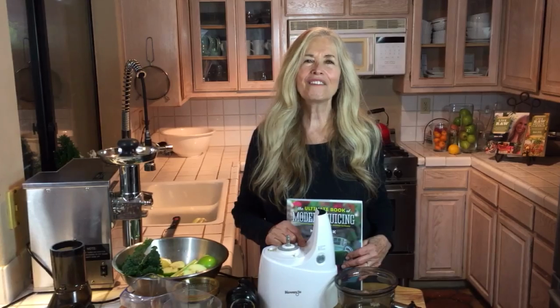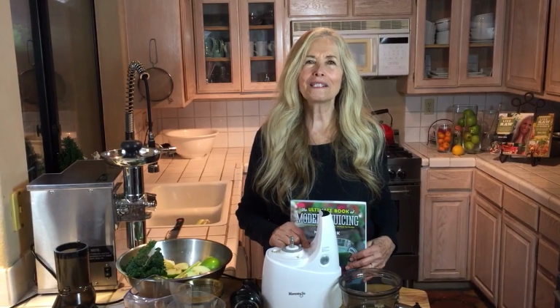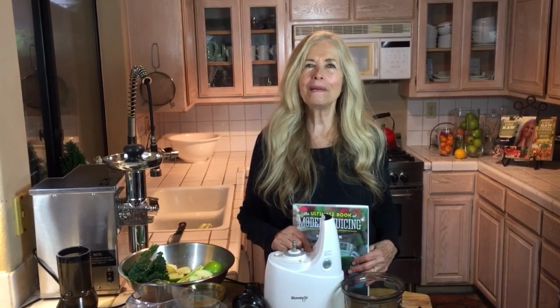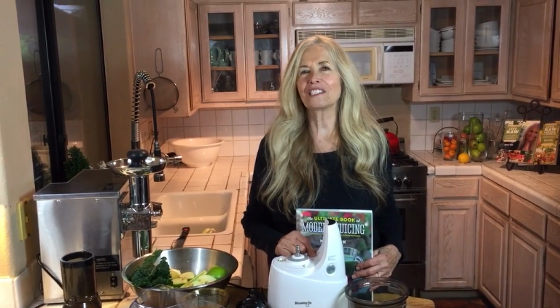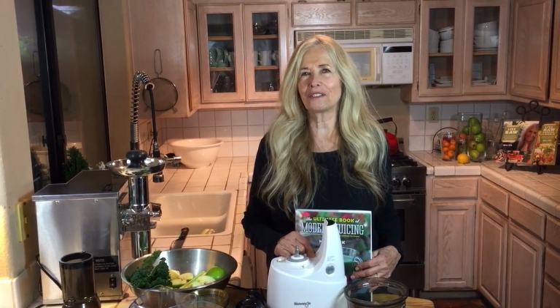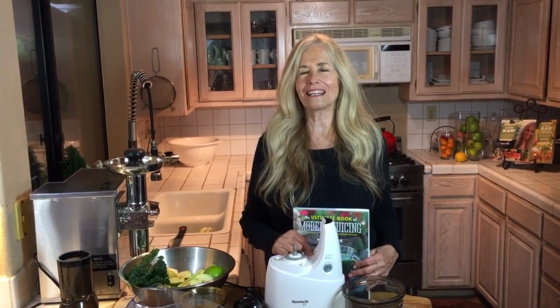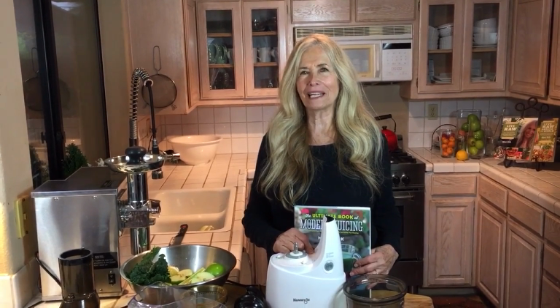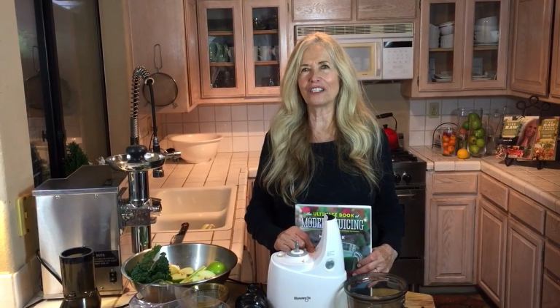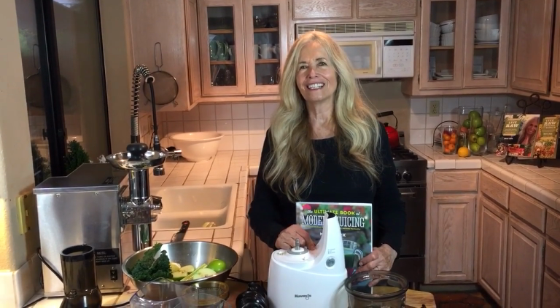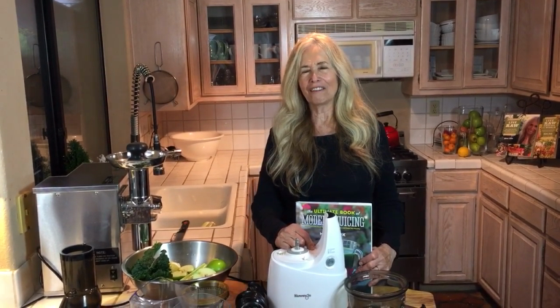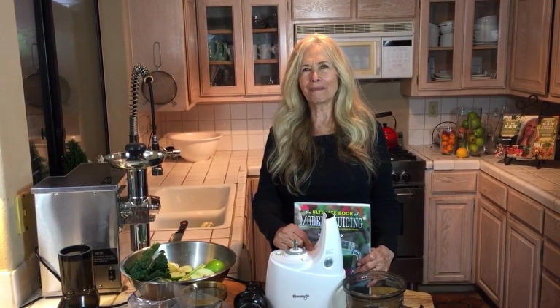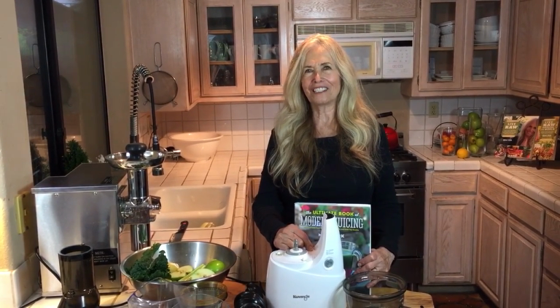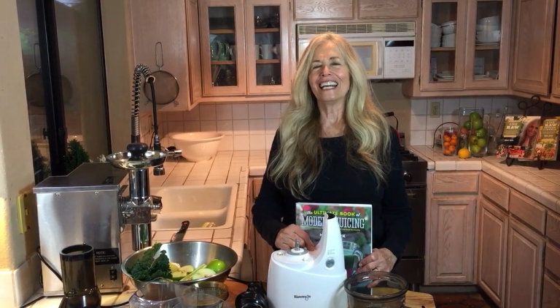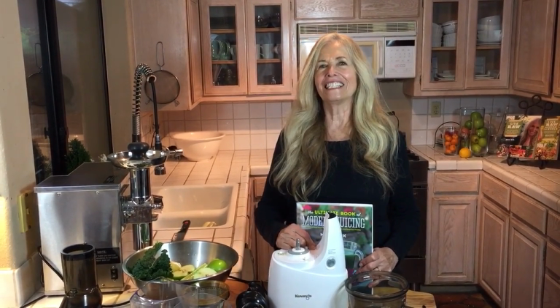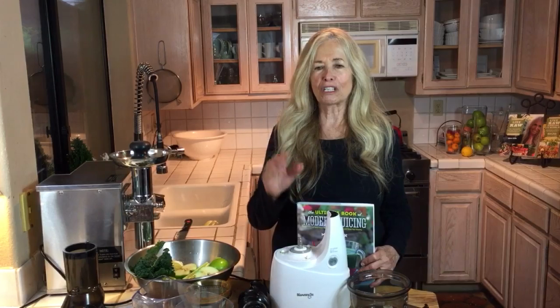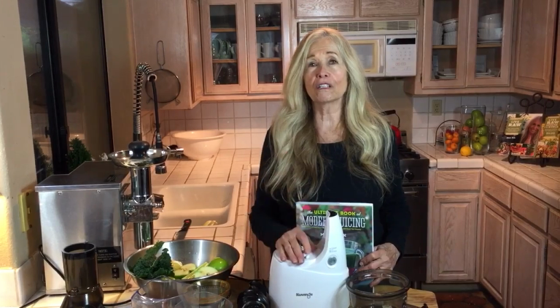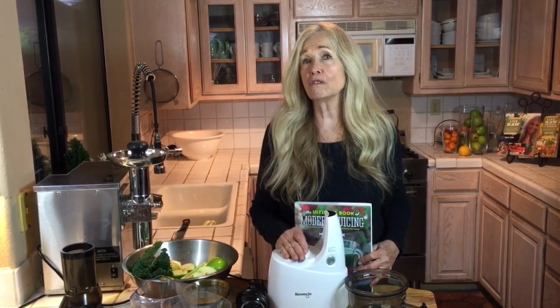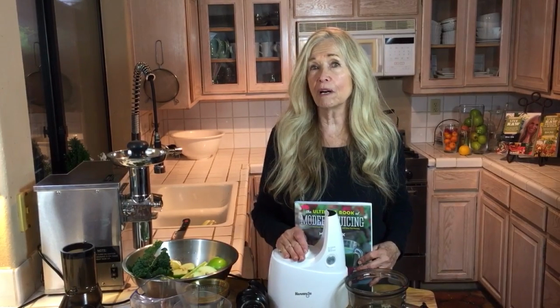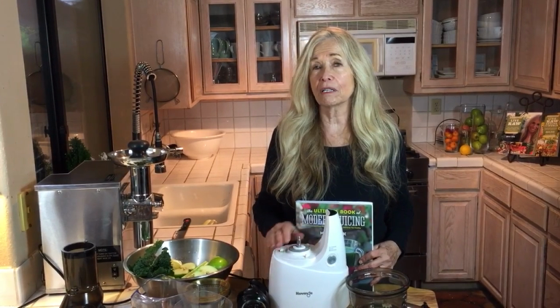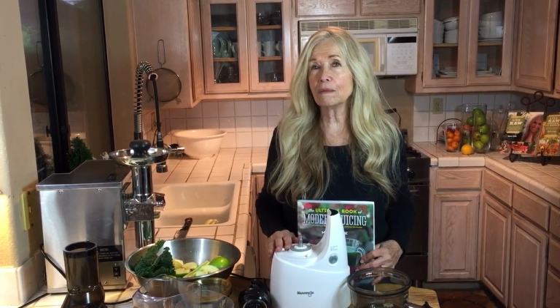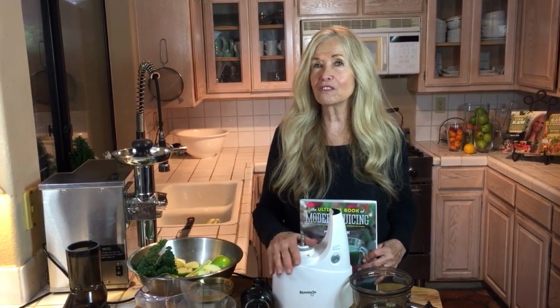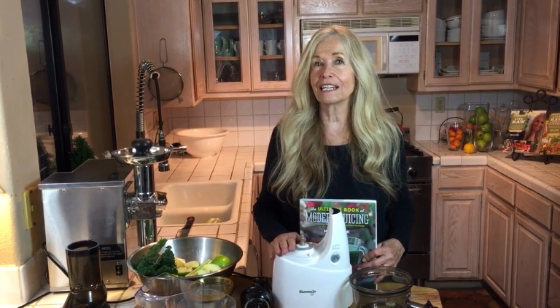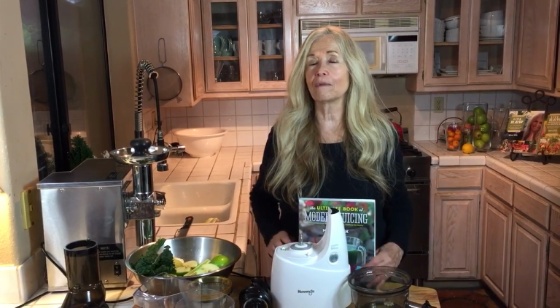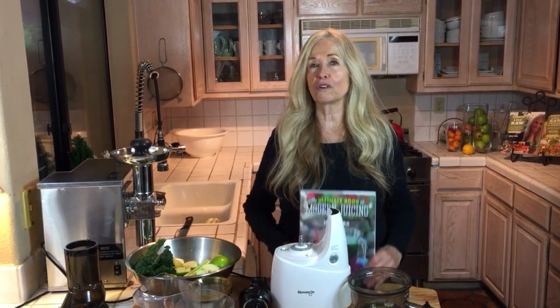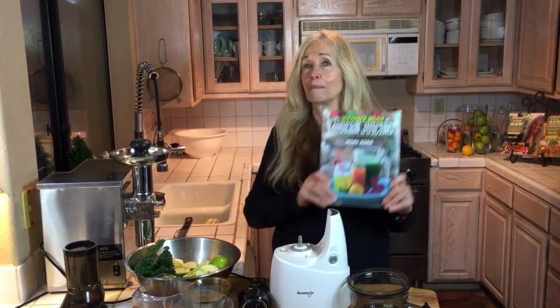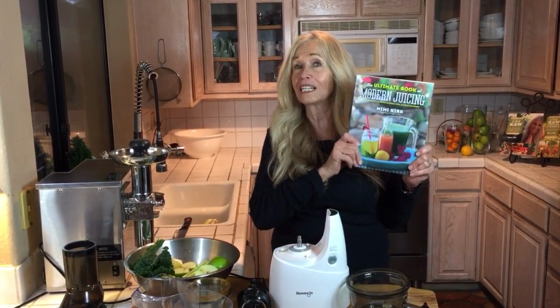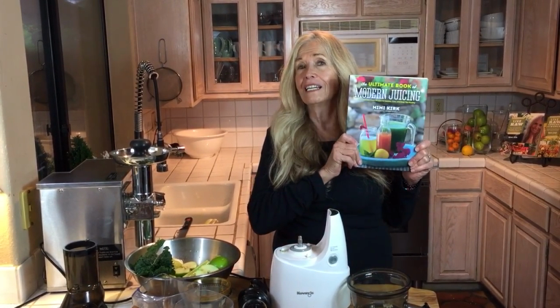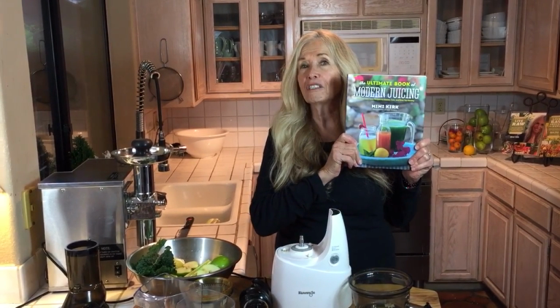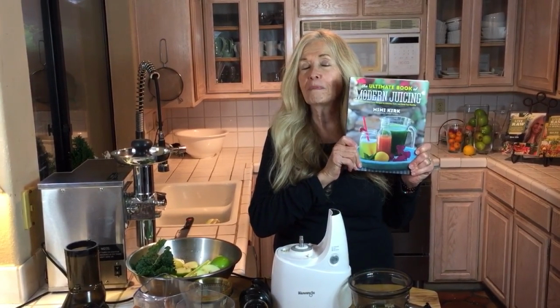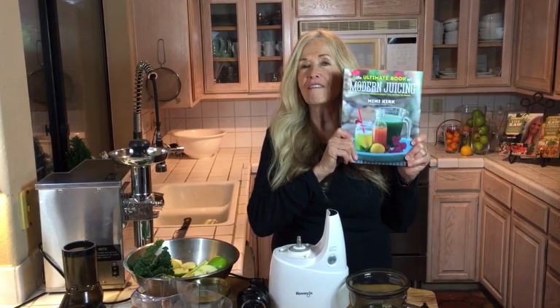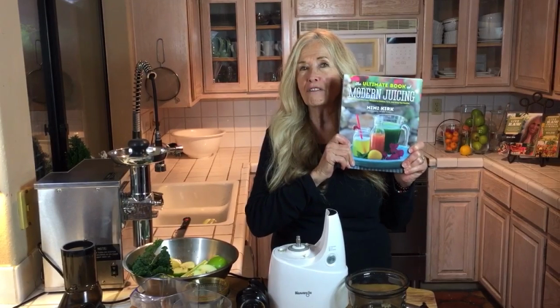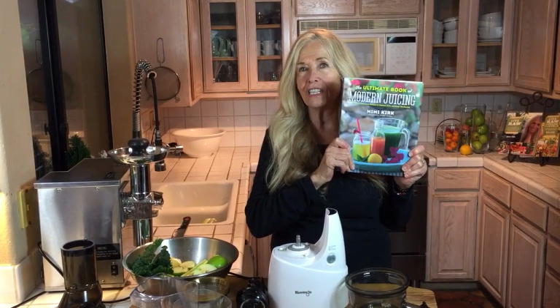Hi everybody, it's Mimi and it's Thursday and I'm in my kitchen. I love being in my kitchen, and today I'm going to show you a little juice demo and I'm going to talk about juicing. I really want to show you my book, The Ultimate Book of Modern Juicing.